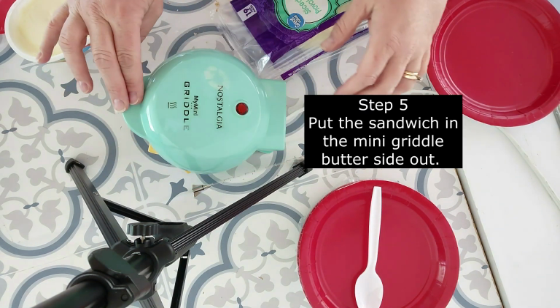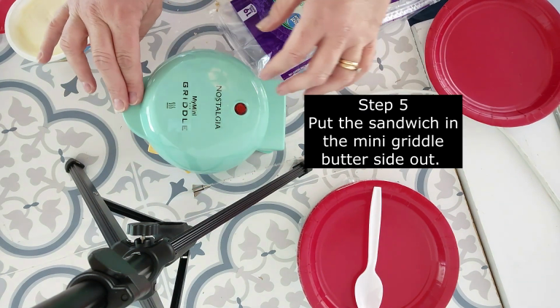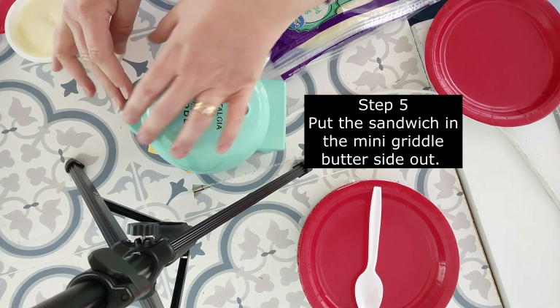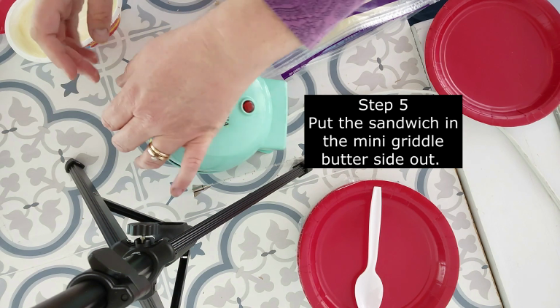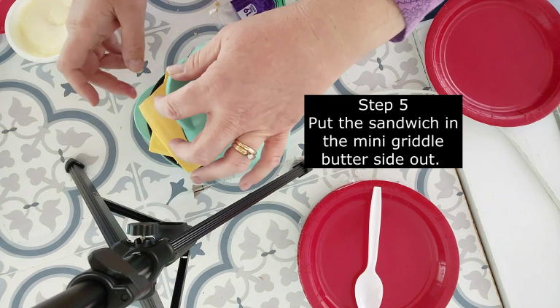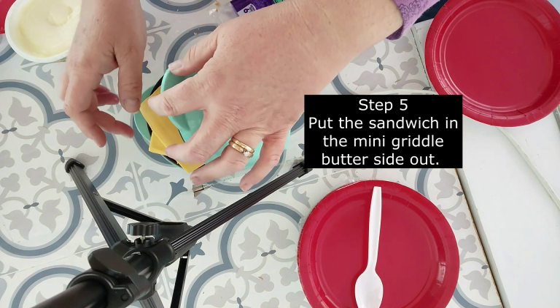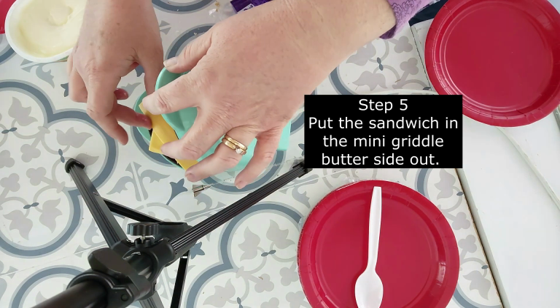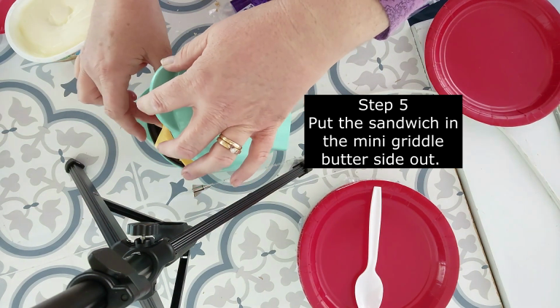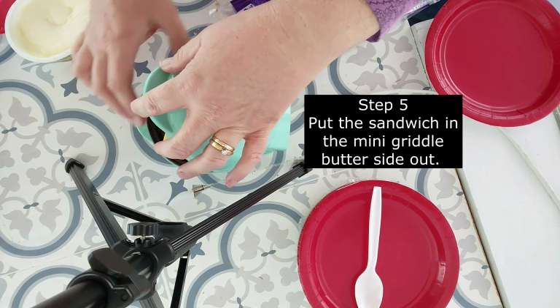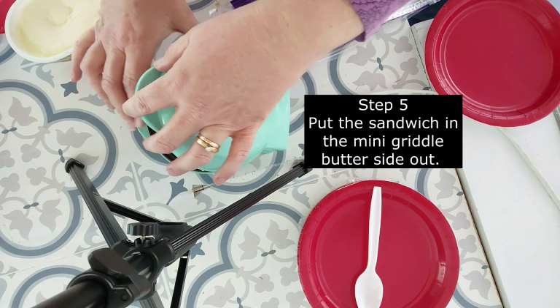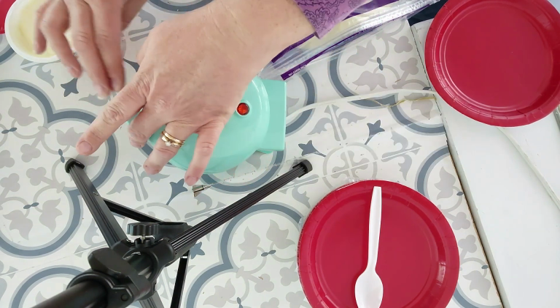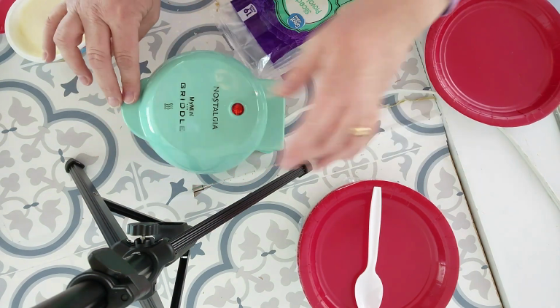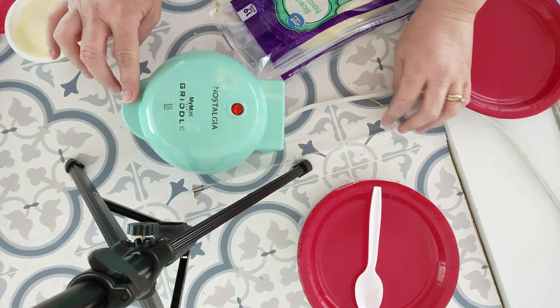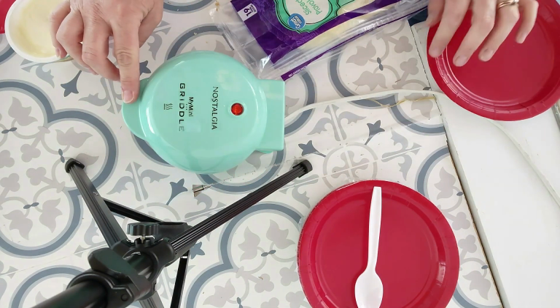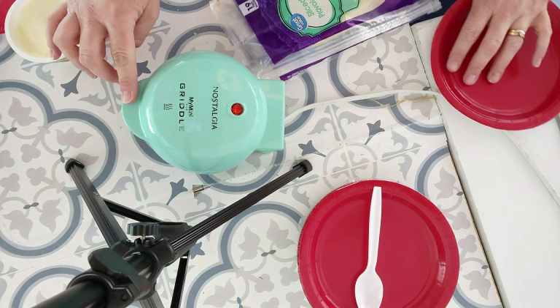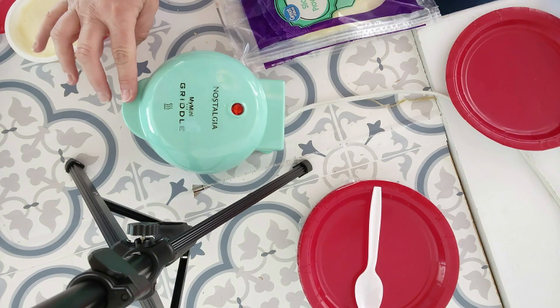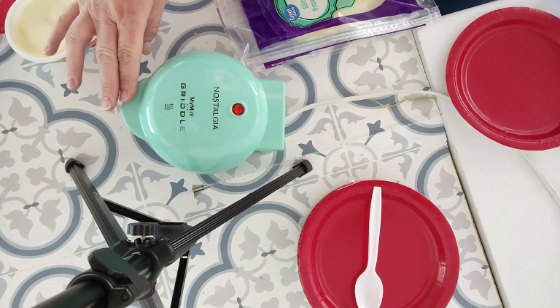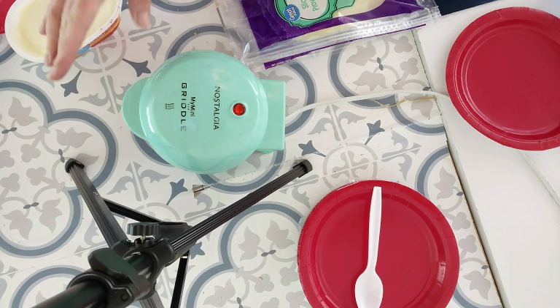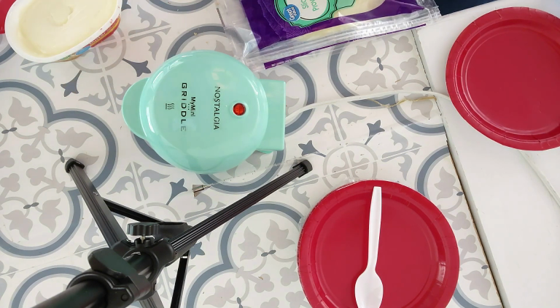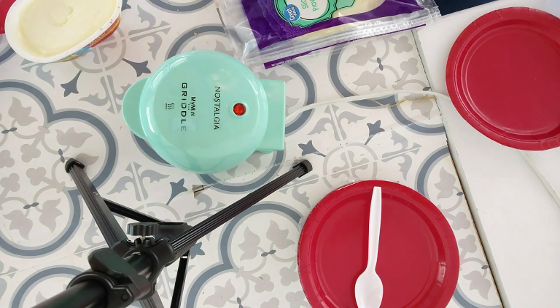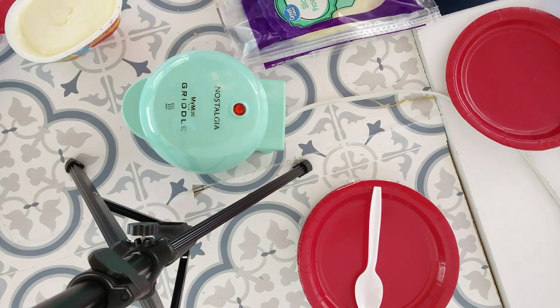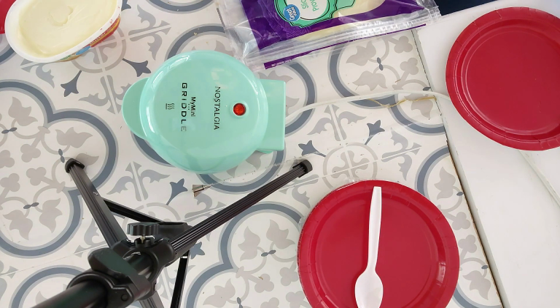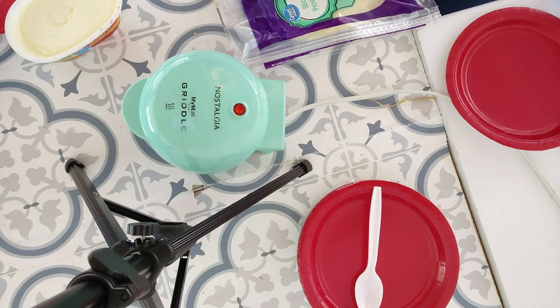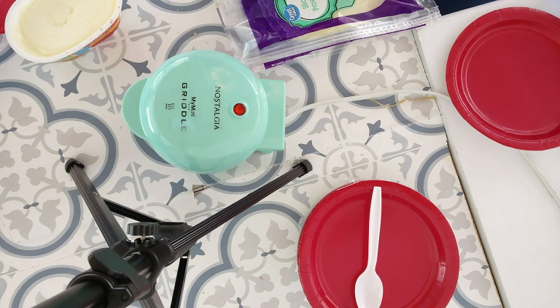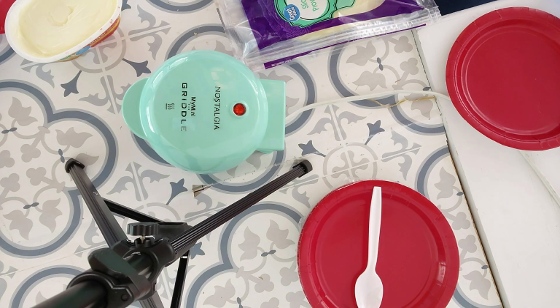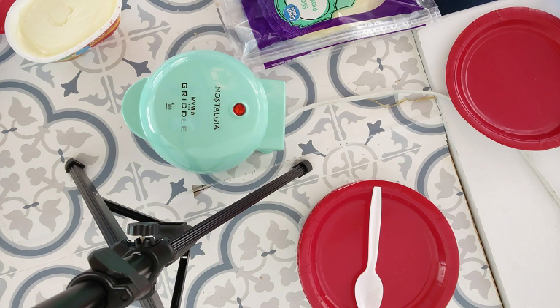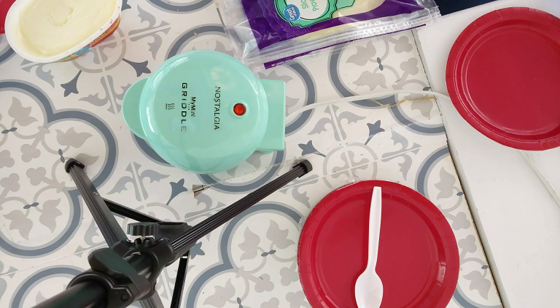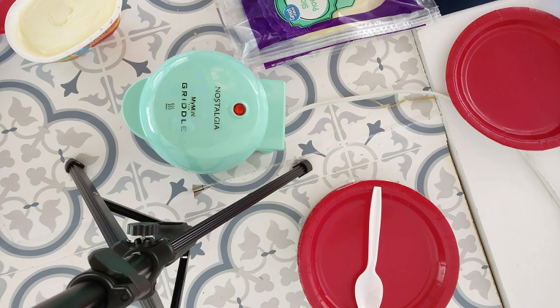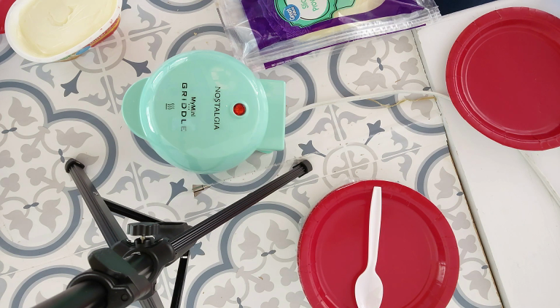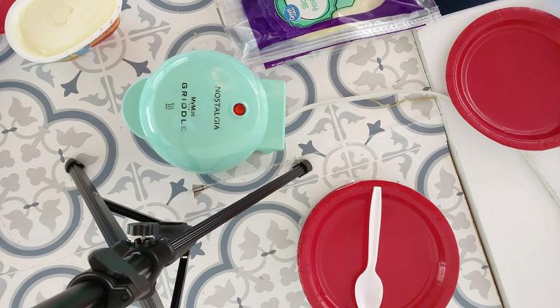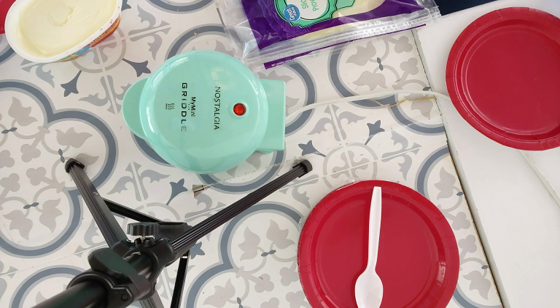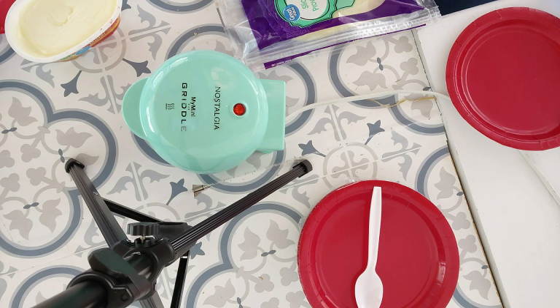Smart people would use oven mitts — I strongly suggest that. But Mom called me lots of things, and smart was not one of them. So I'm telling you right now, protect your hands. Go get some oven mitts or some kind of hot mitts so you don't burn yourself.